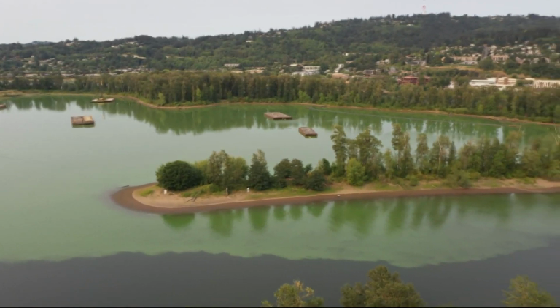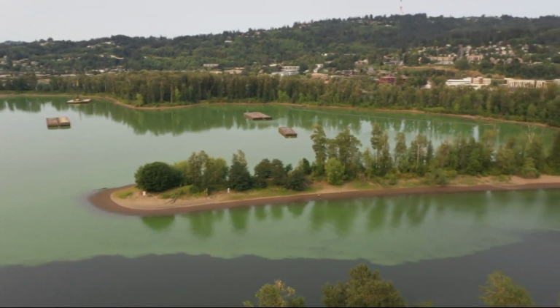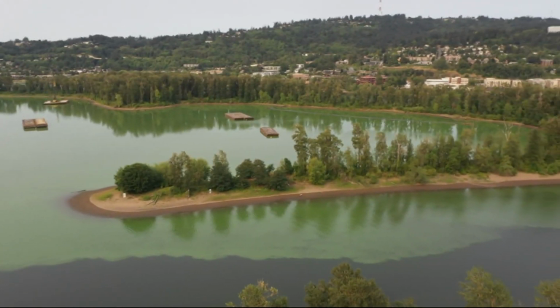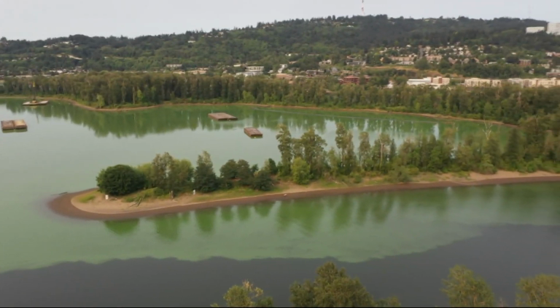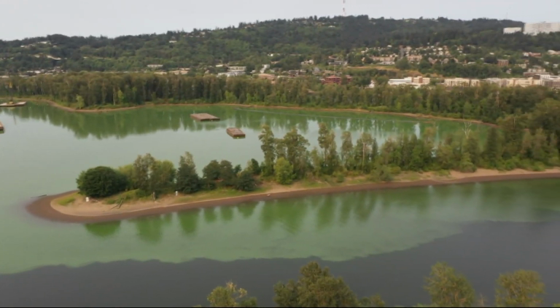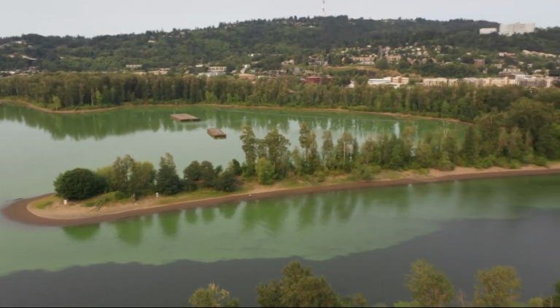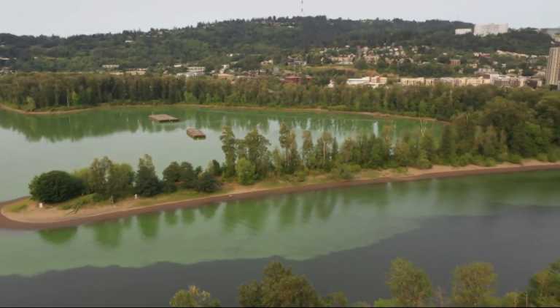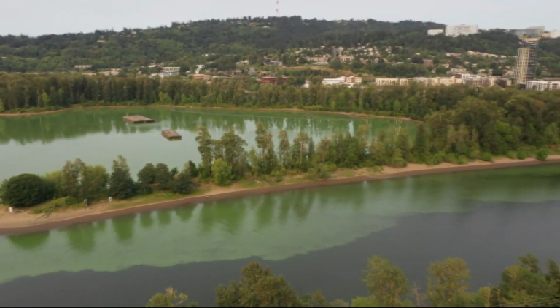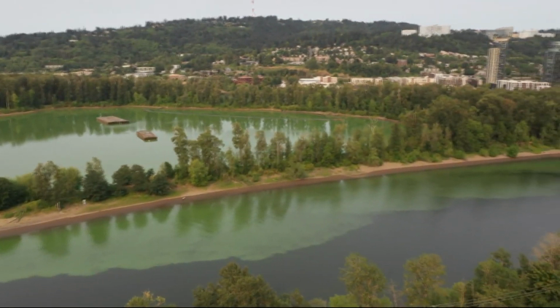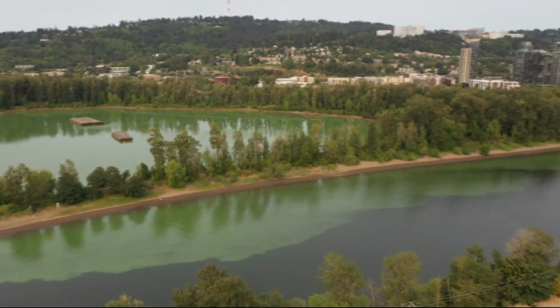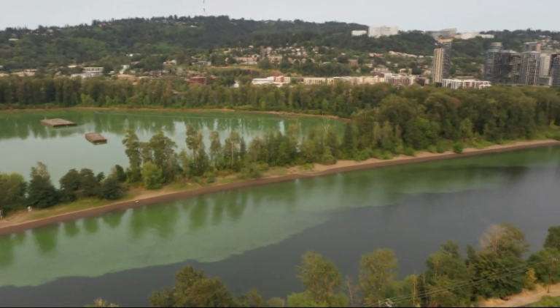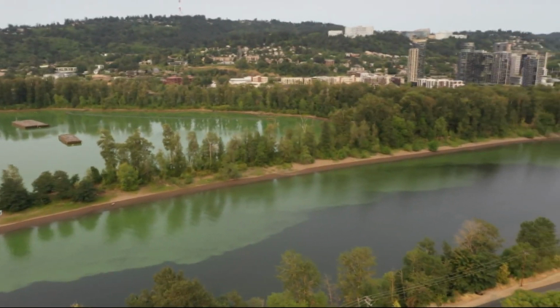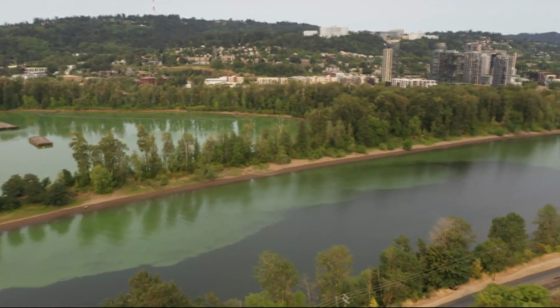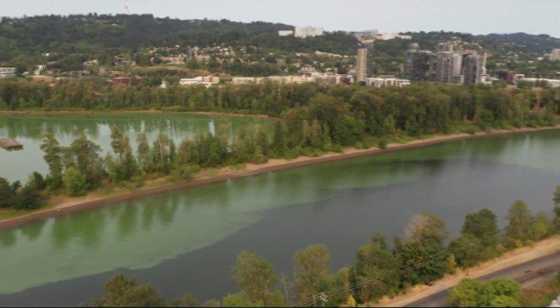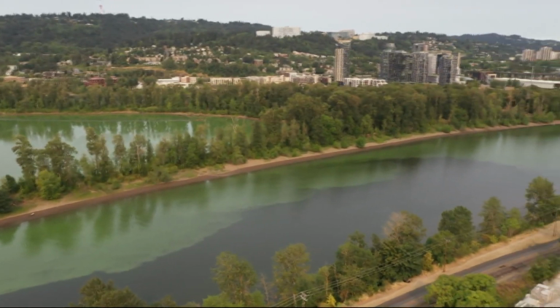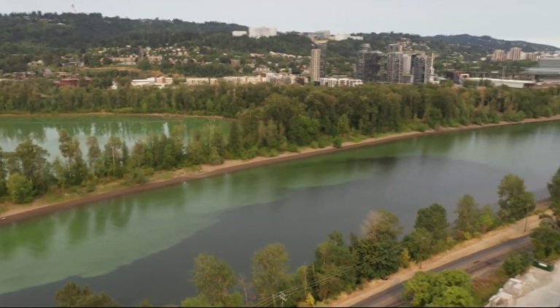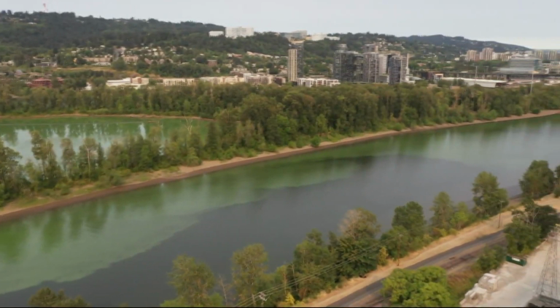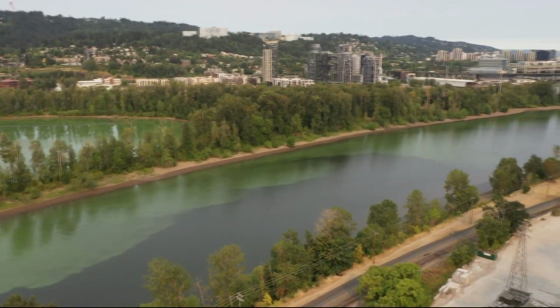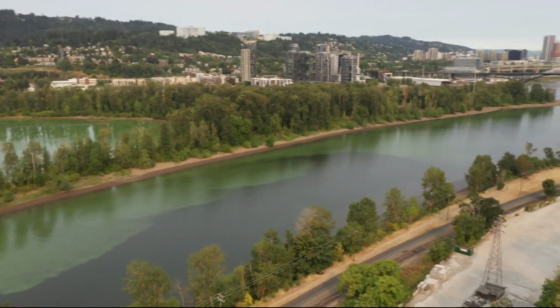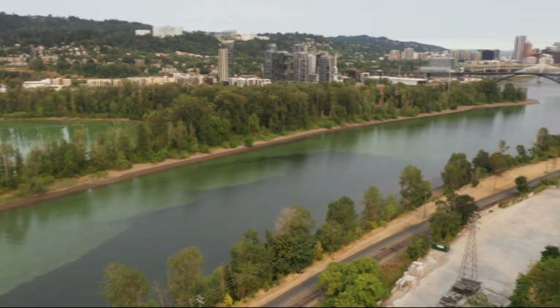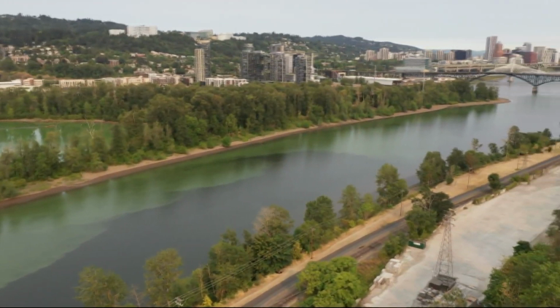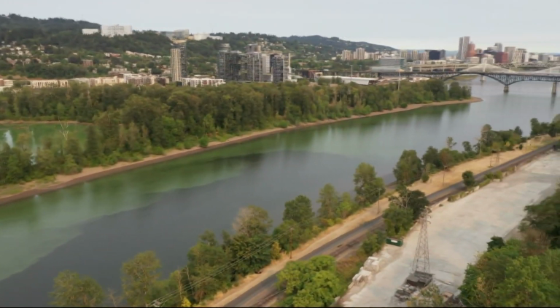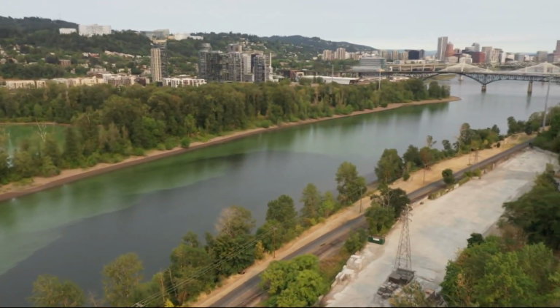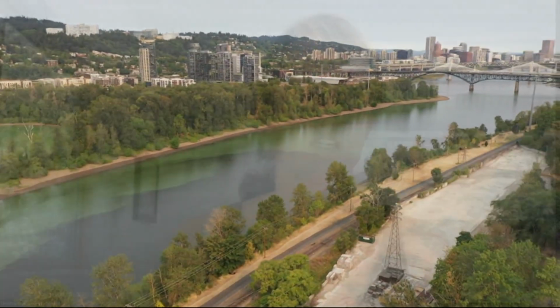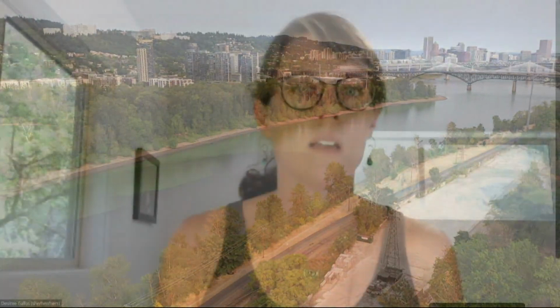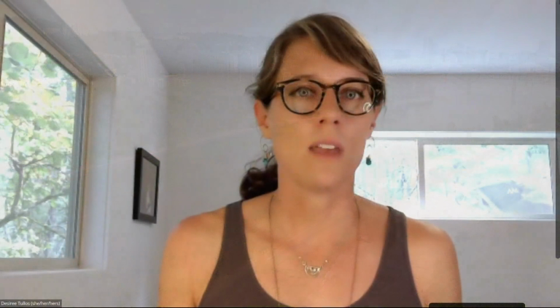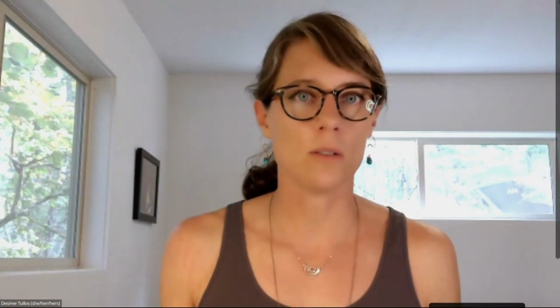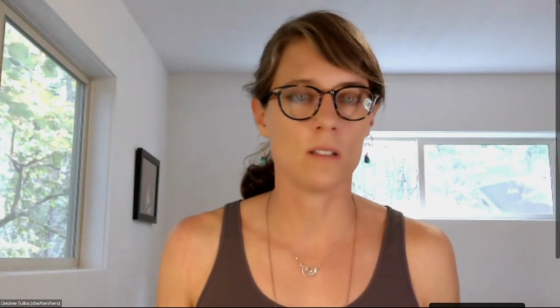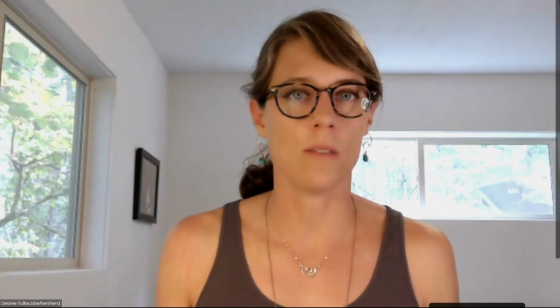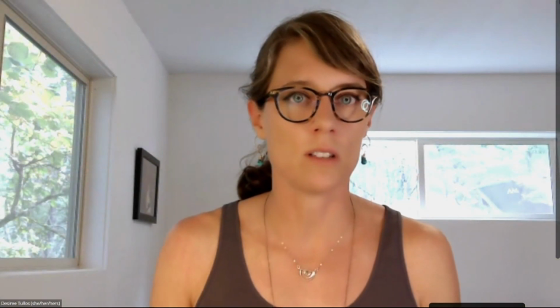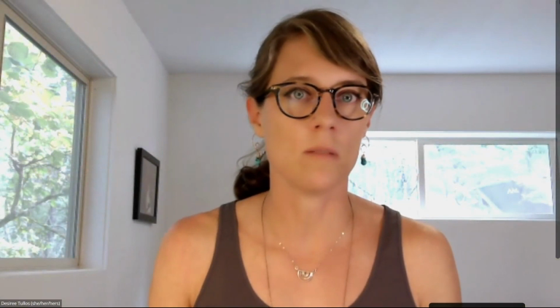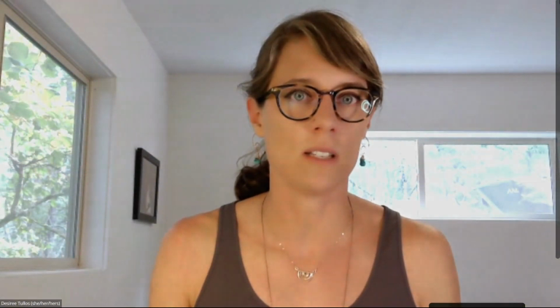A longer-term solution would be to let the river flow freely through the area. If we can create an opening through it and actually get flow moving through the lagoon again, the model suggests that could also be effective.